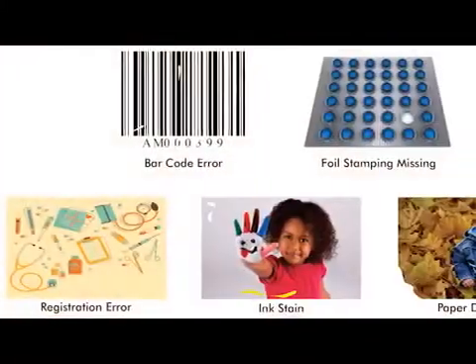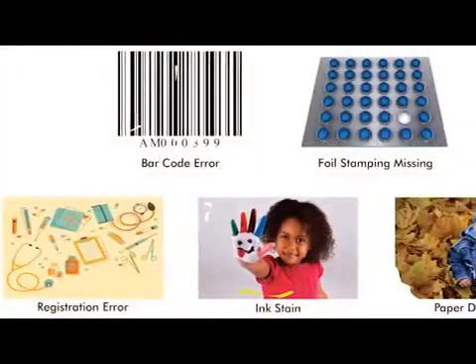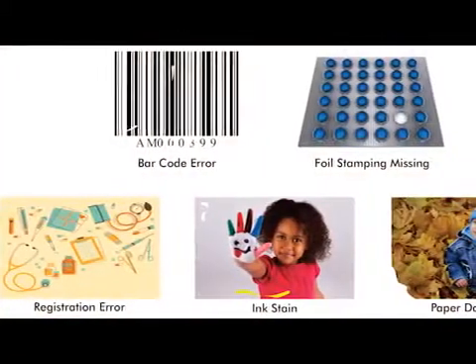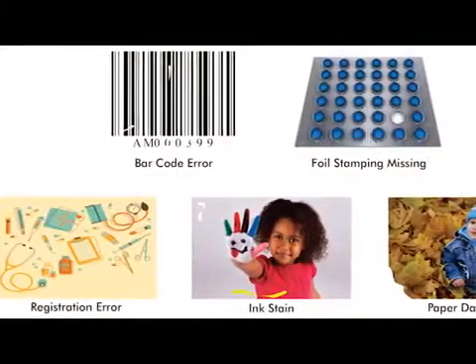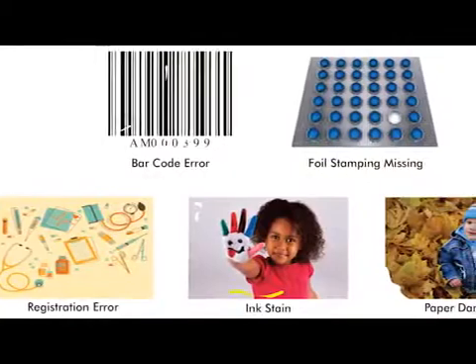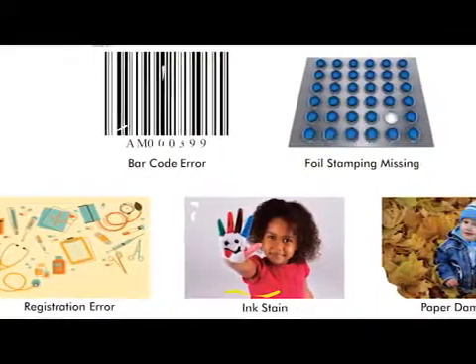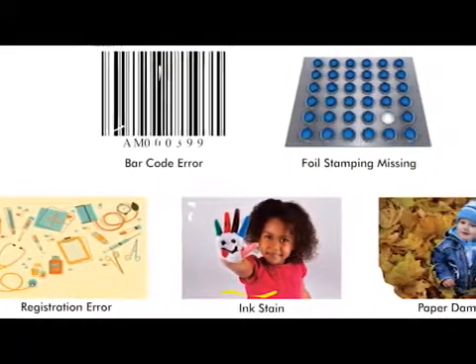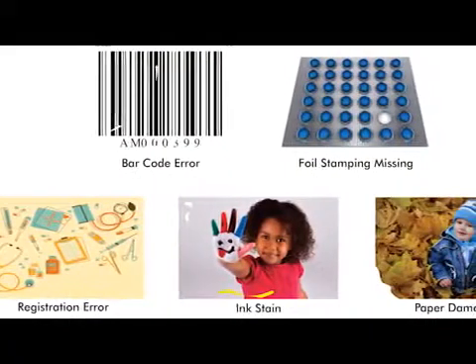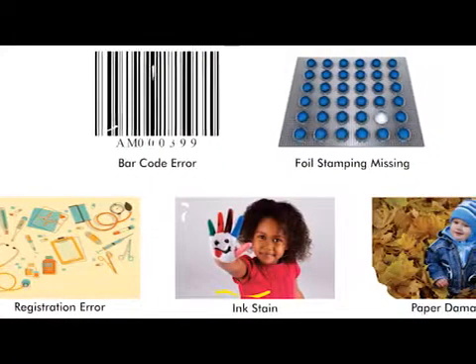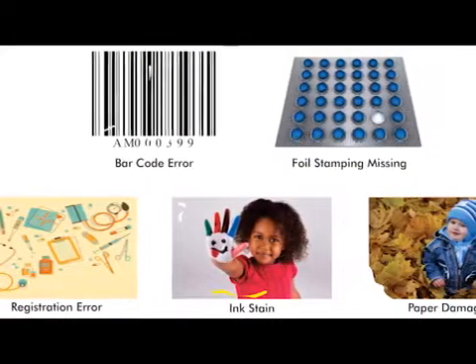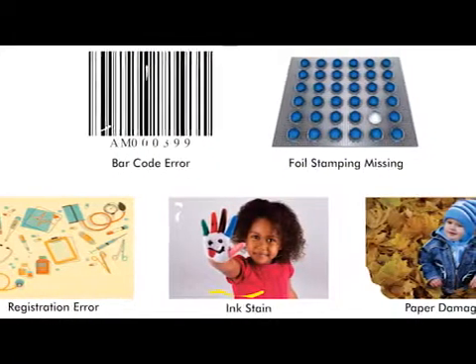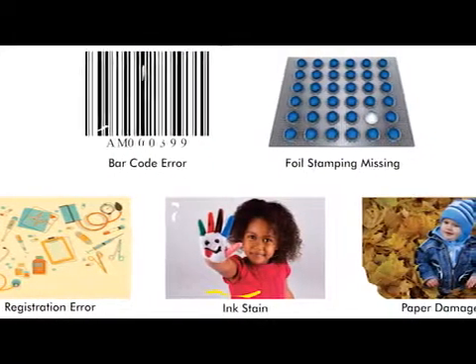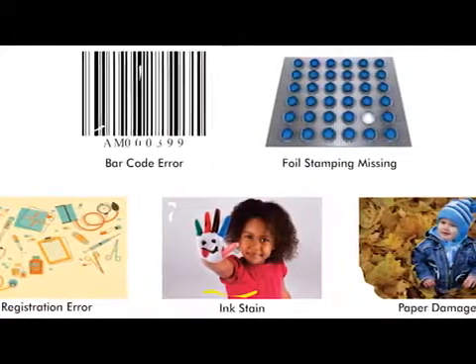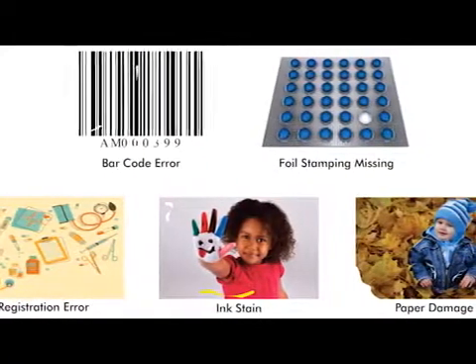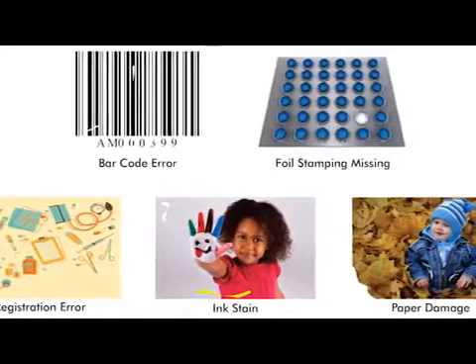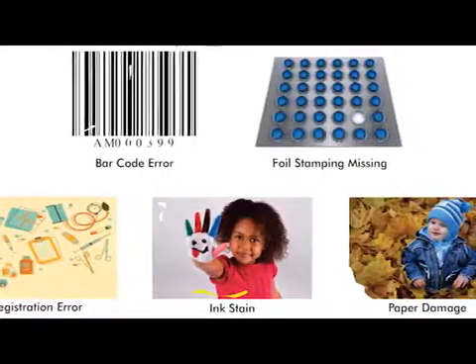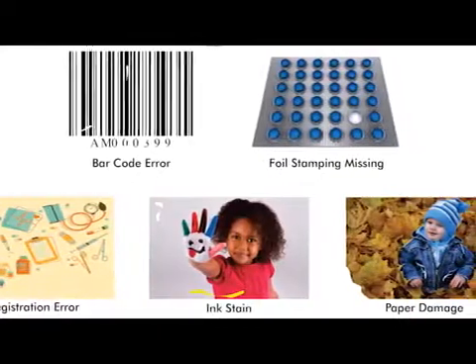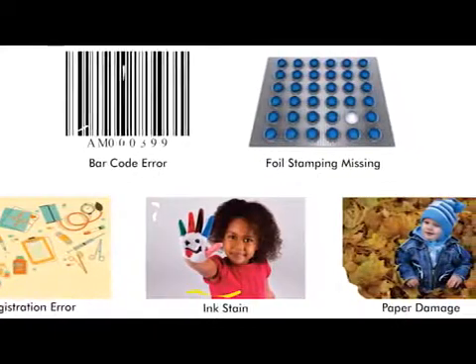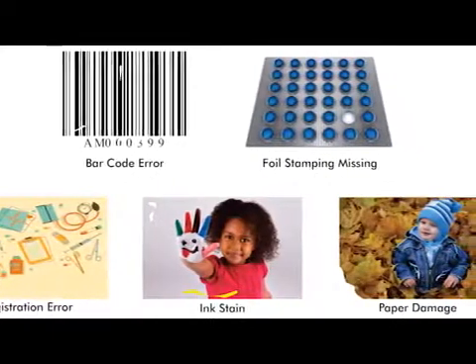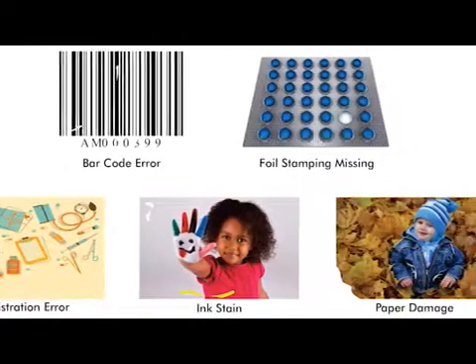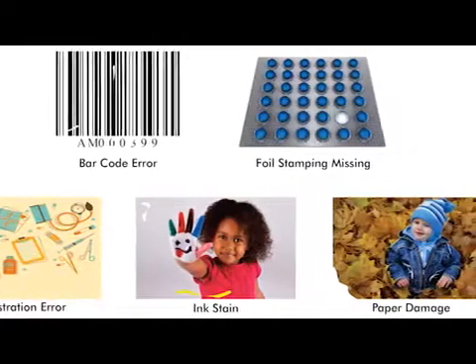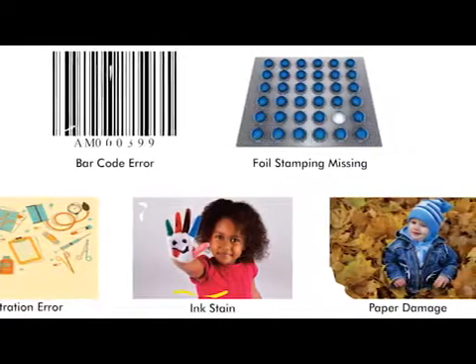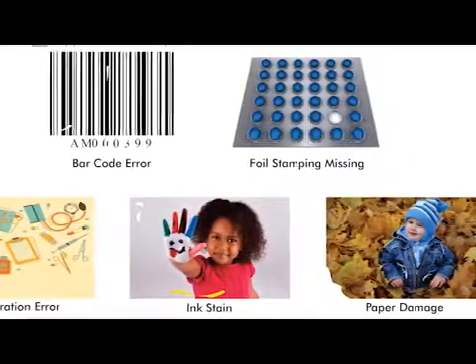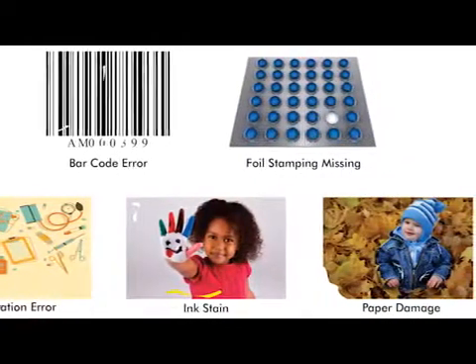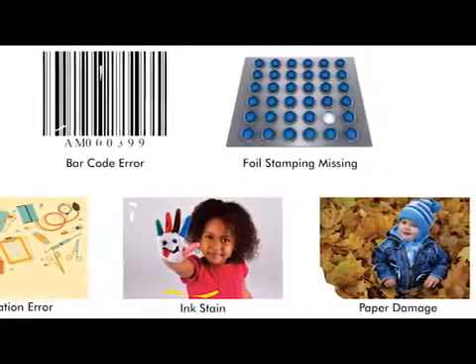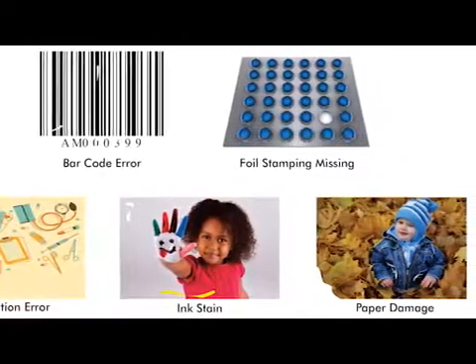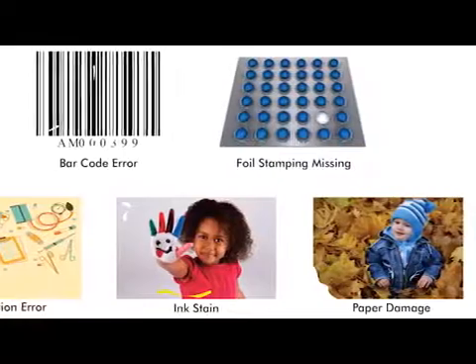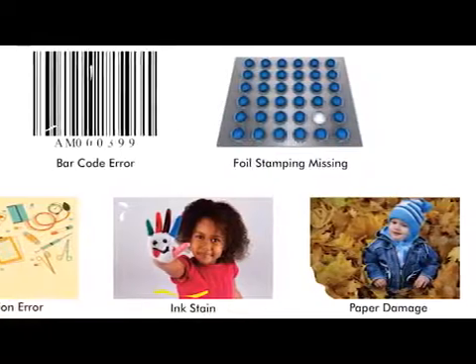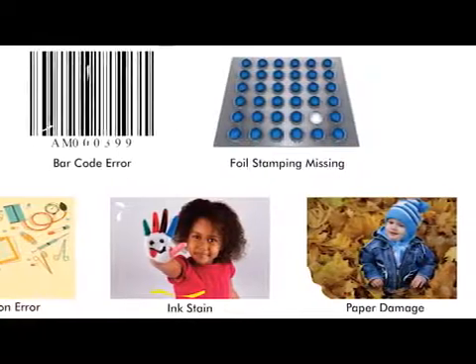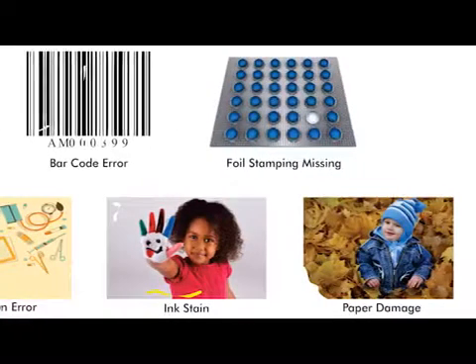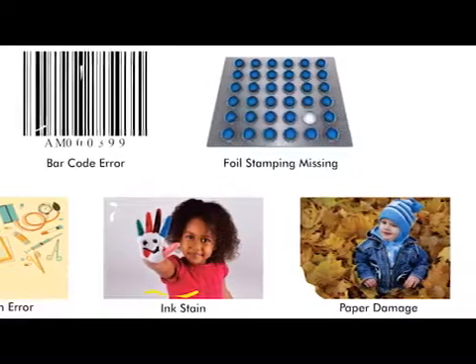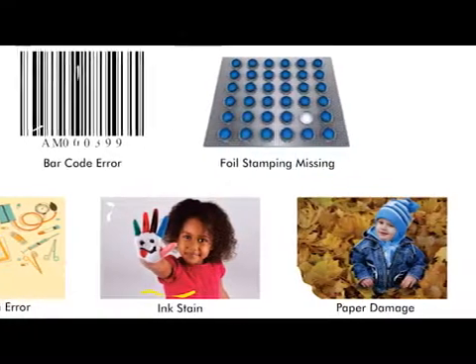It can inspect printing defects such as color variation, registration errors, foil errors, die cutting errors, stains, scratches, hickeys, spots, and more.